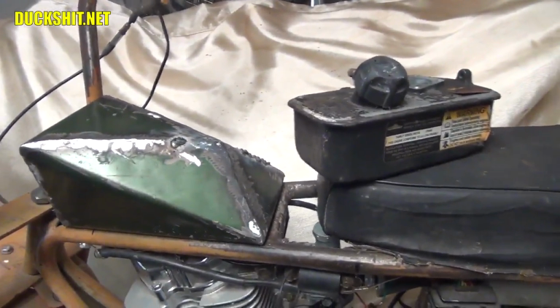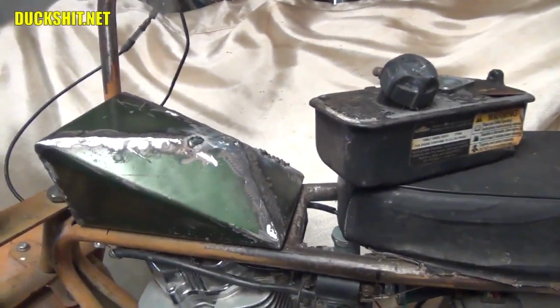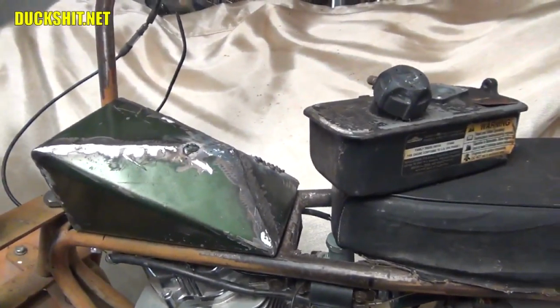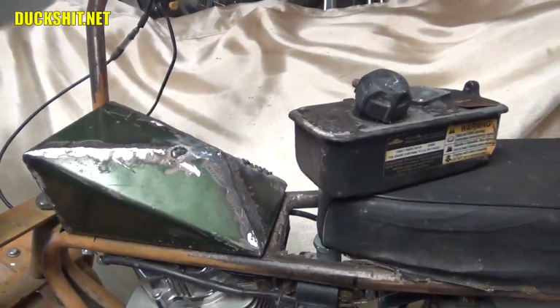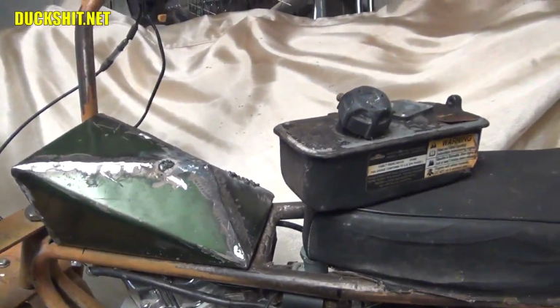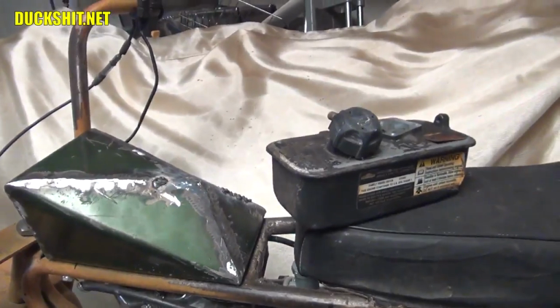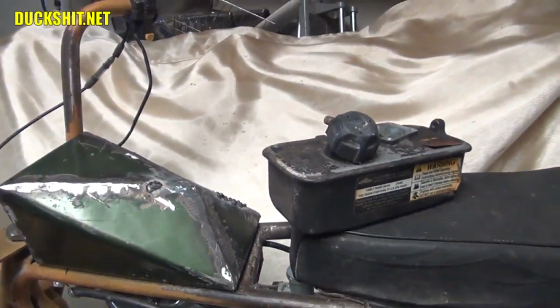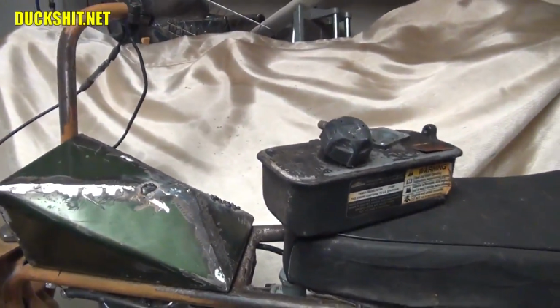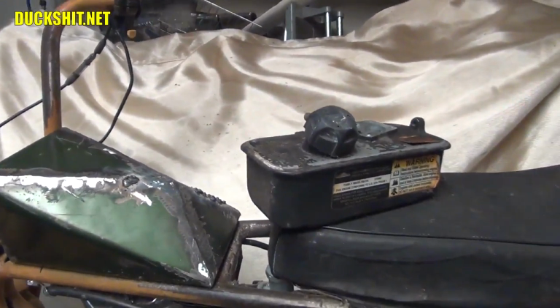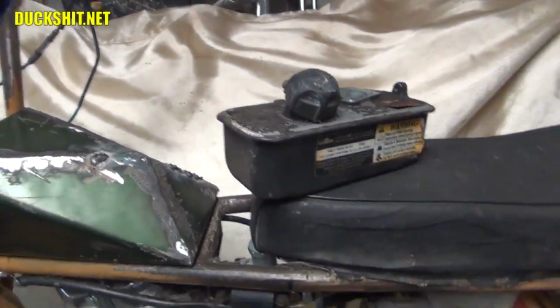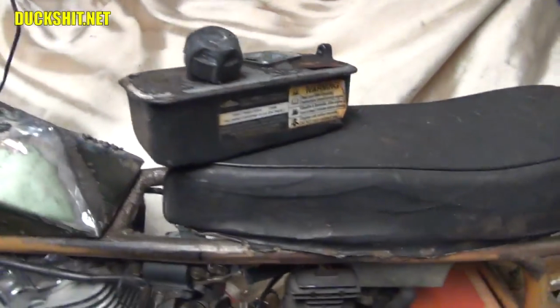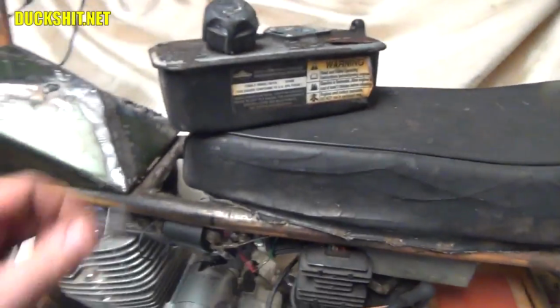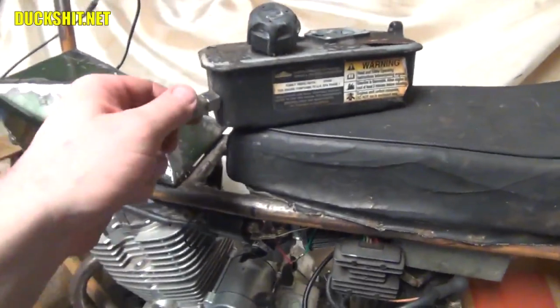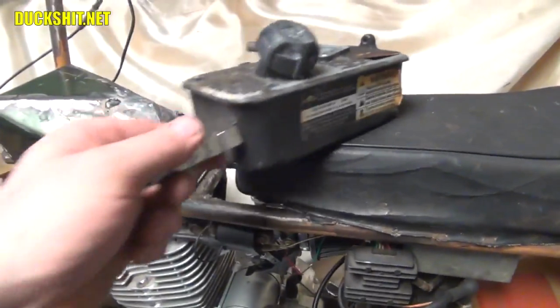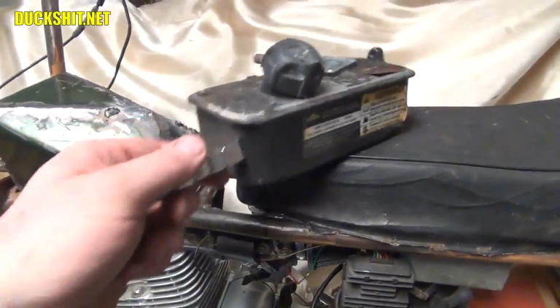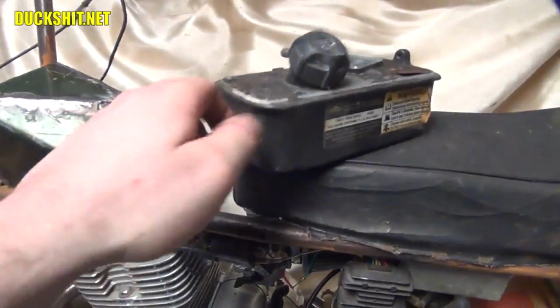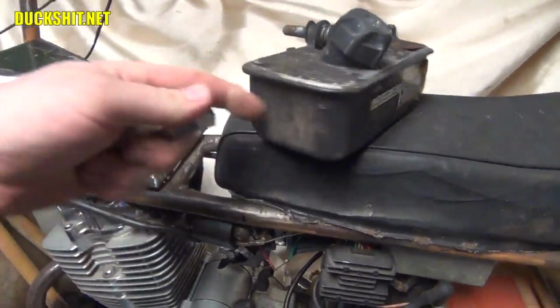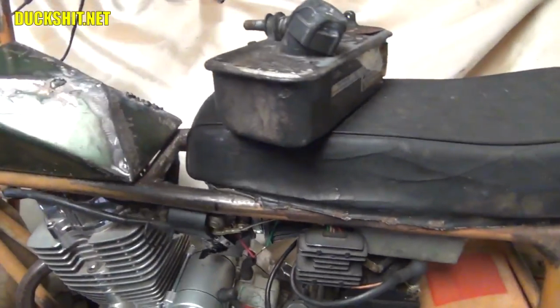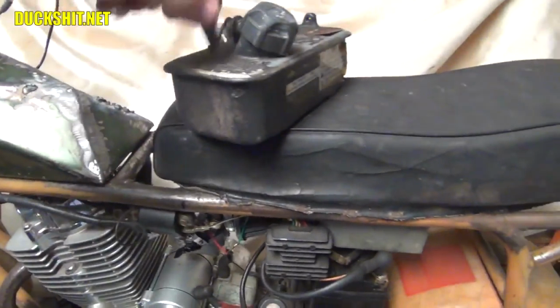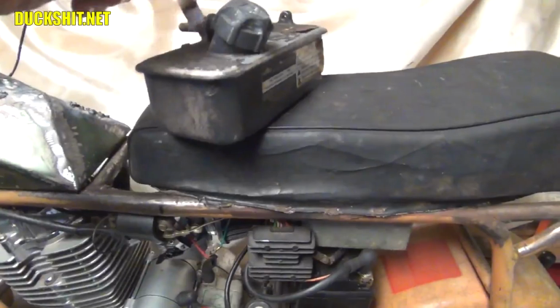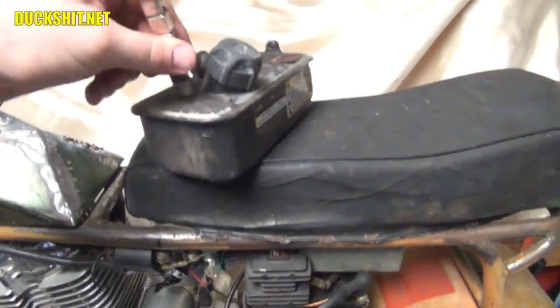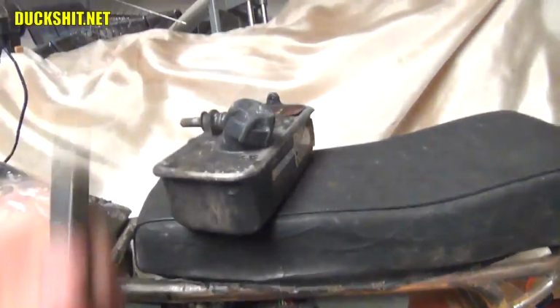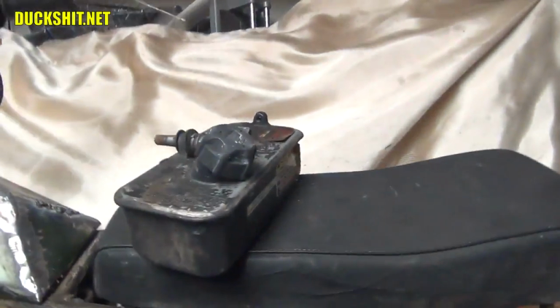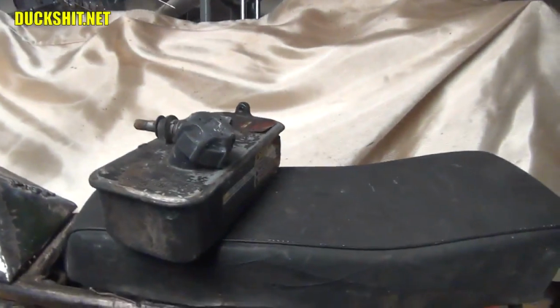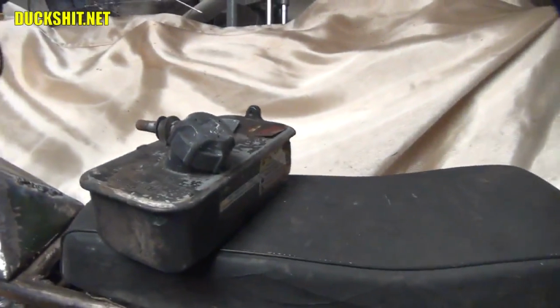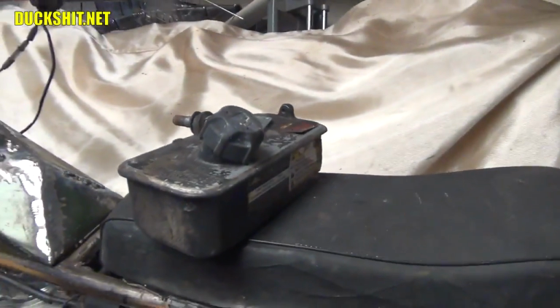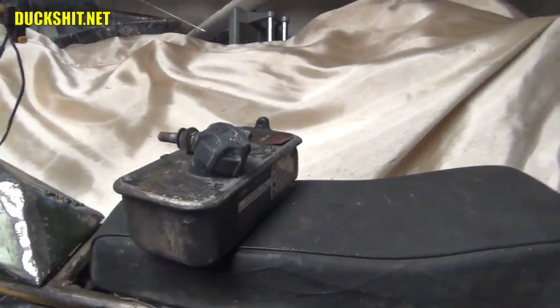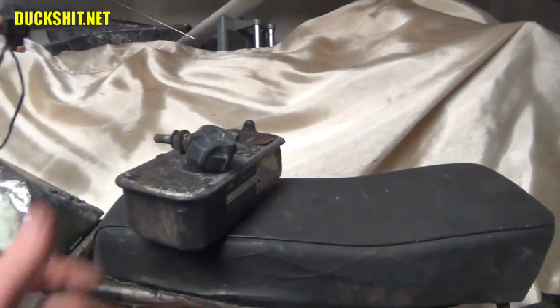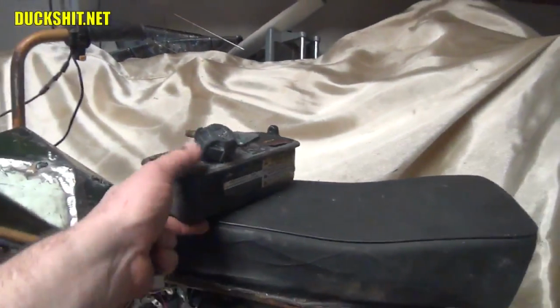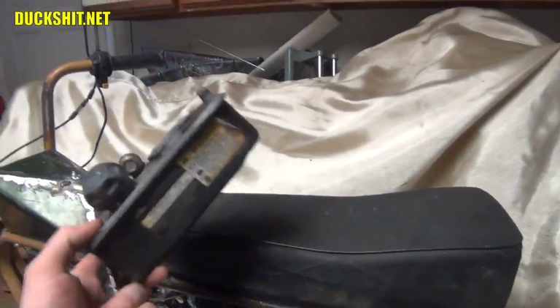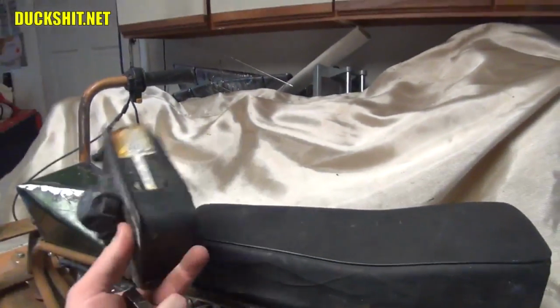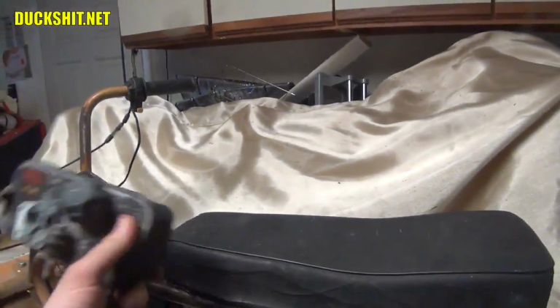I don't want to braze it. I think I could just hit it with the wire welder, but the rest of the tank is steel while the top of it is aluminum. So unfortunately that's just not going to work — scratch that idea.